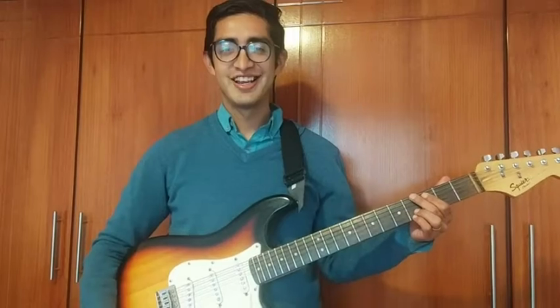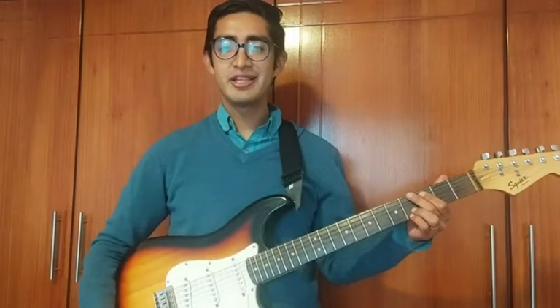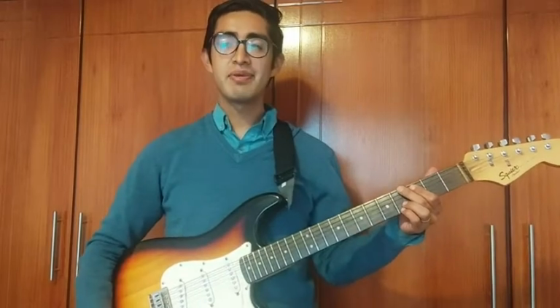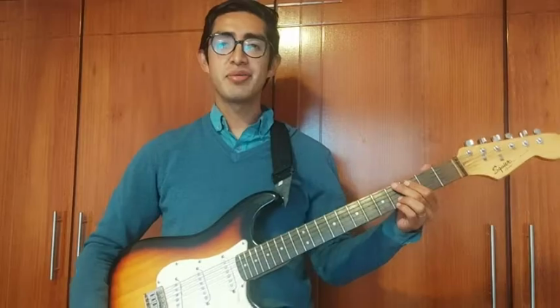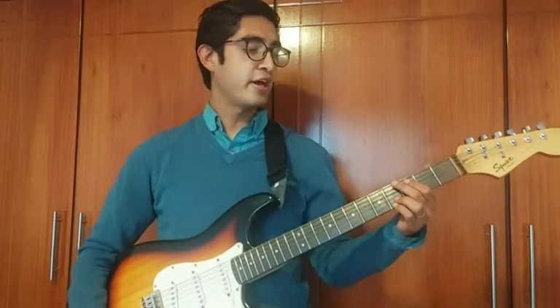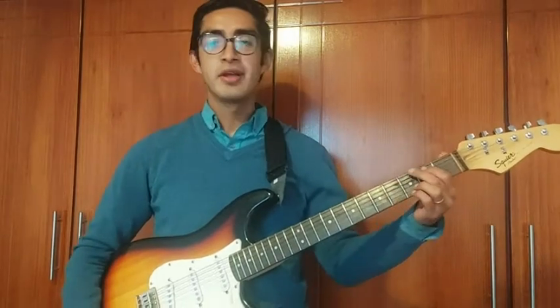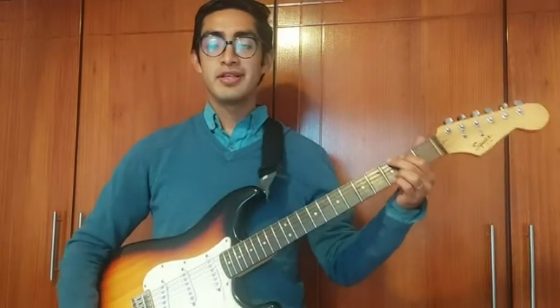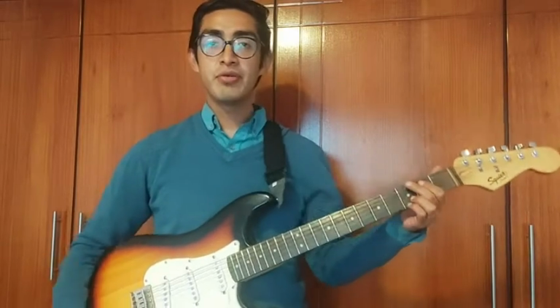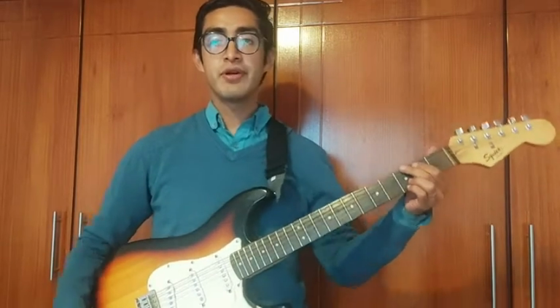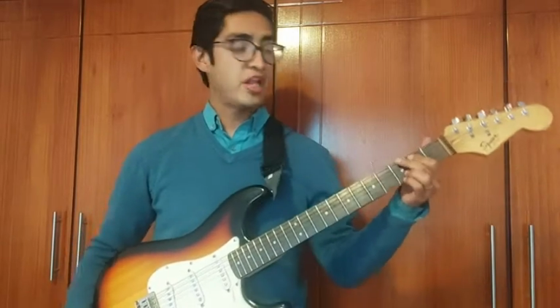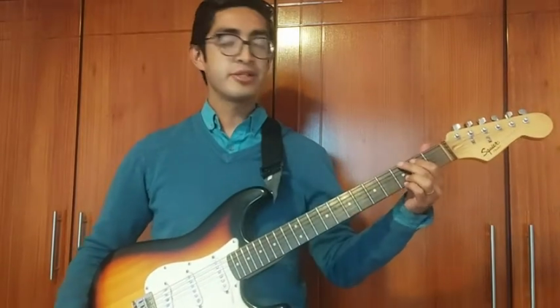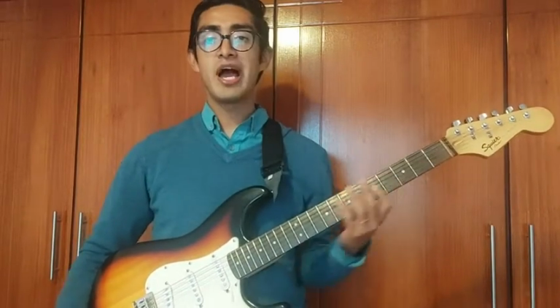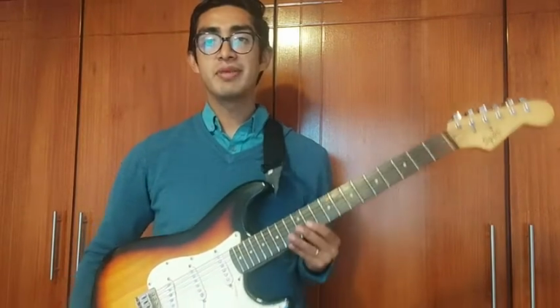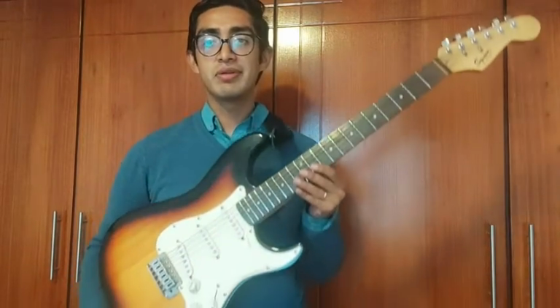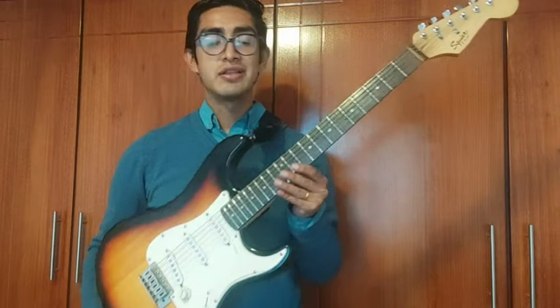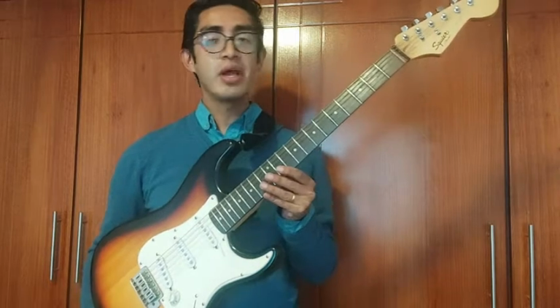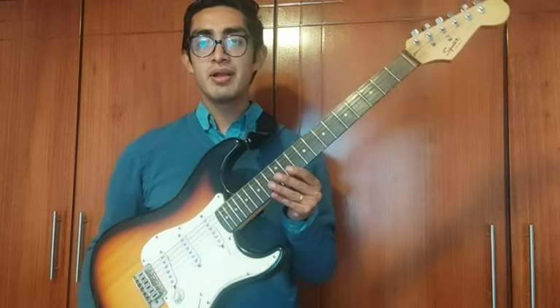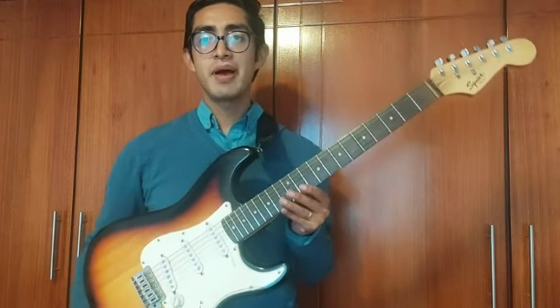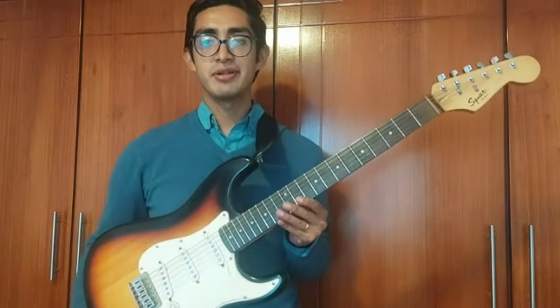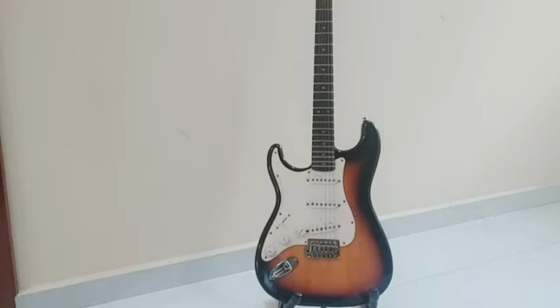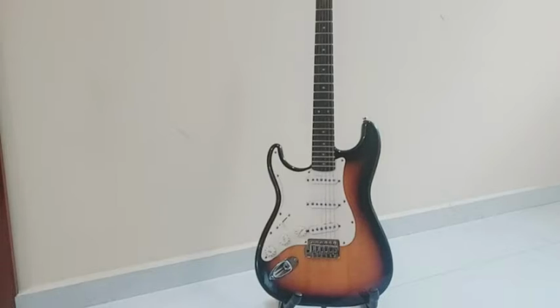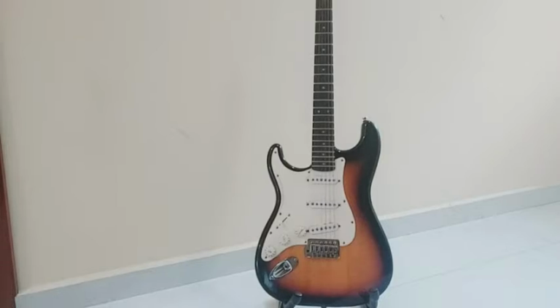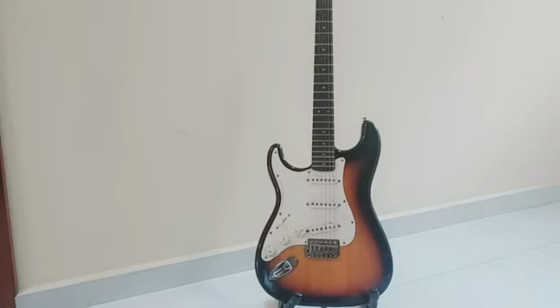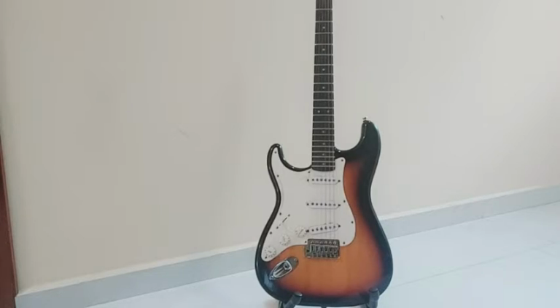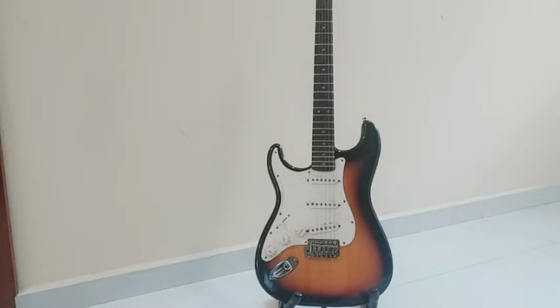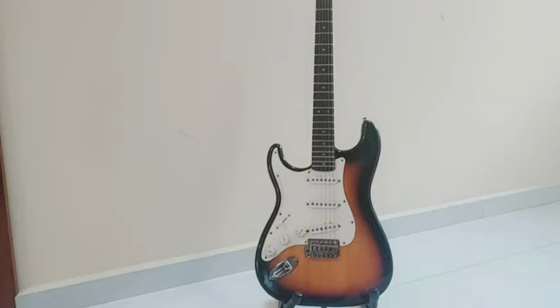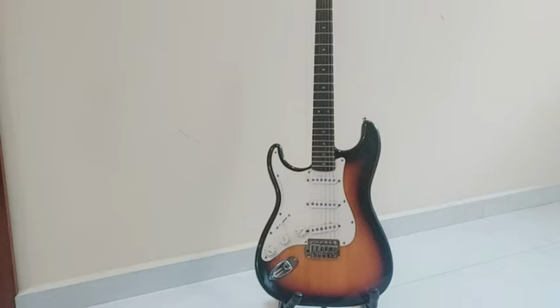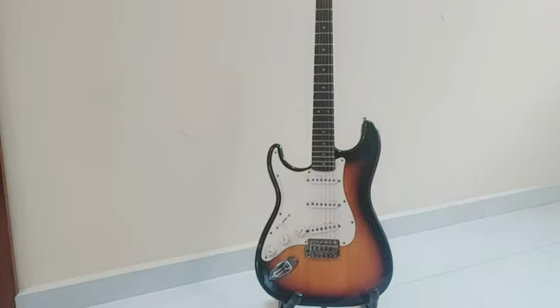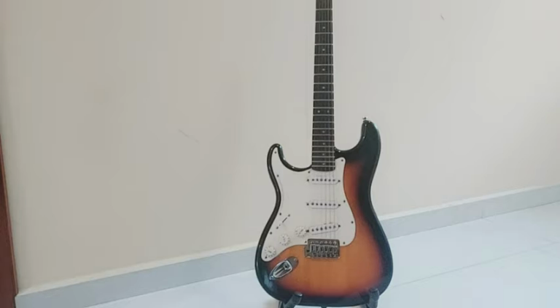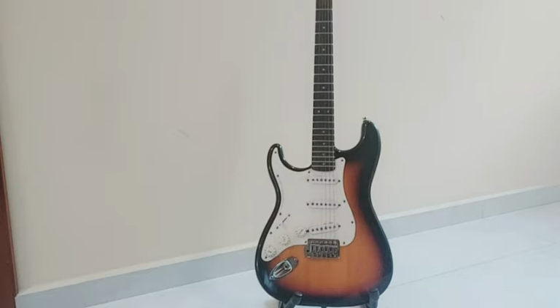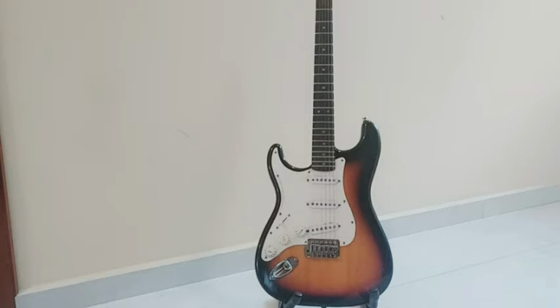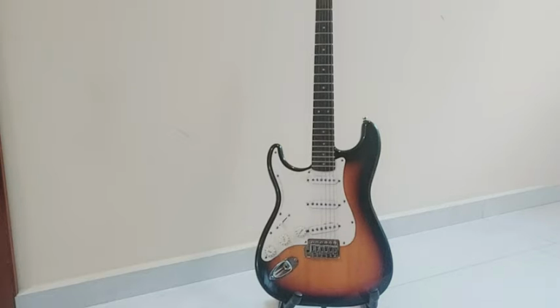Hi, it's Pismark with WTI and if you are looking for a new electric guitar, I recommend this one, the Squire Ballet by Fender. Something that I like about this guitar is its design, the colors, and the sound.